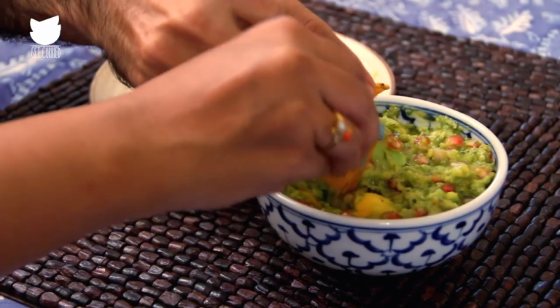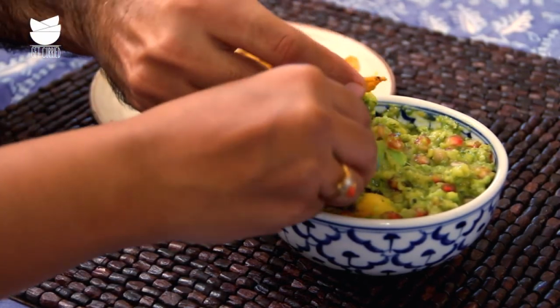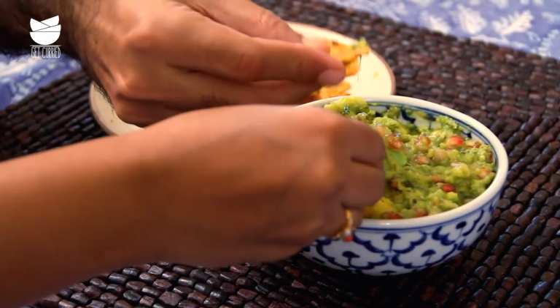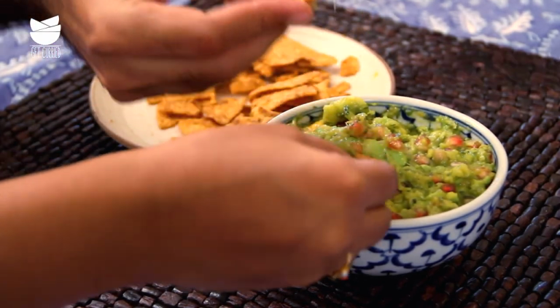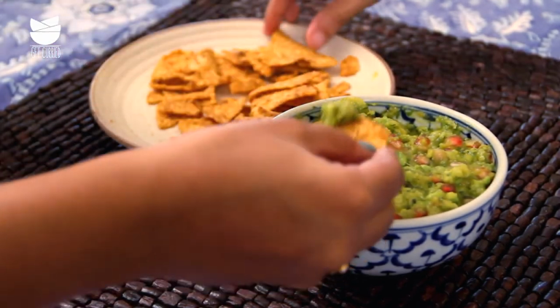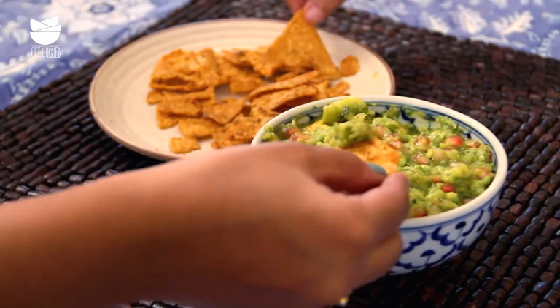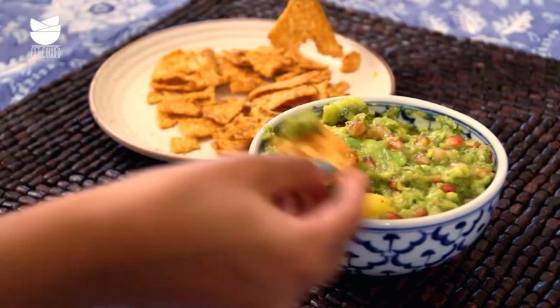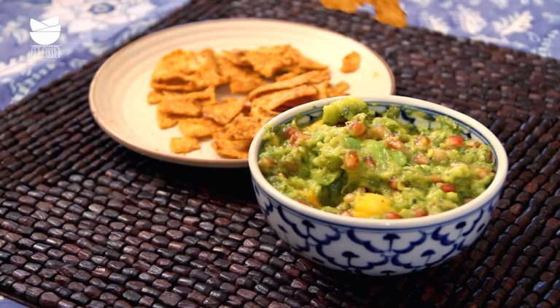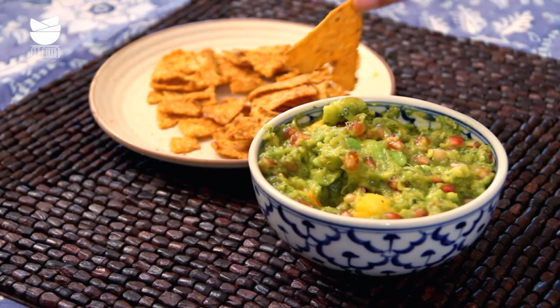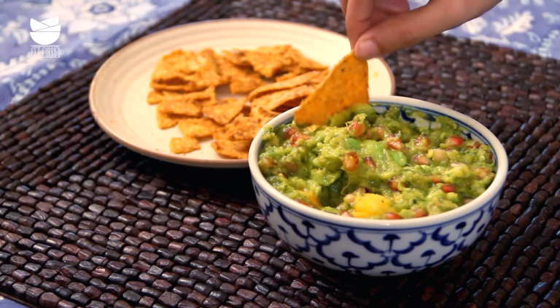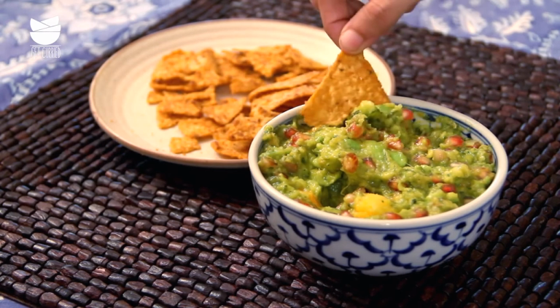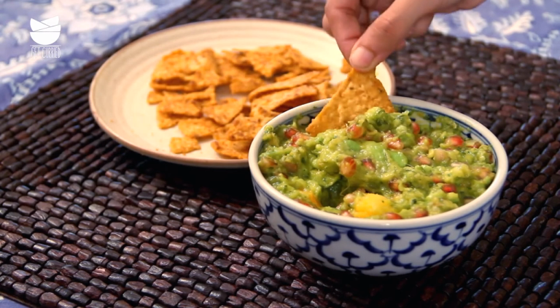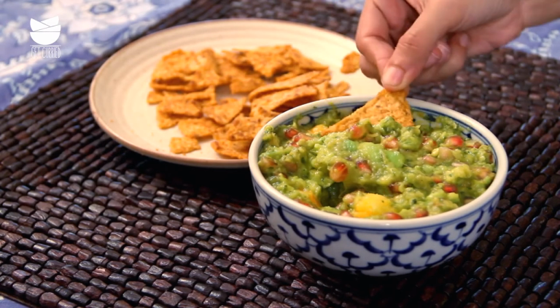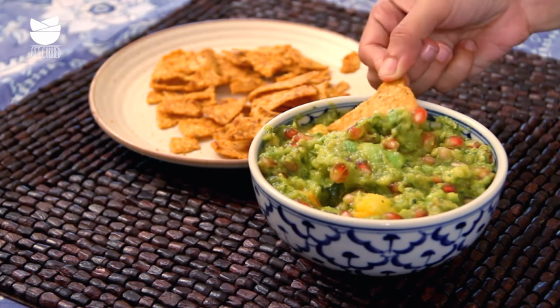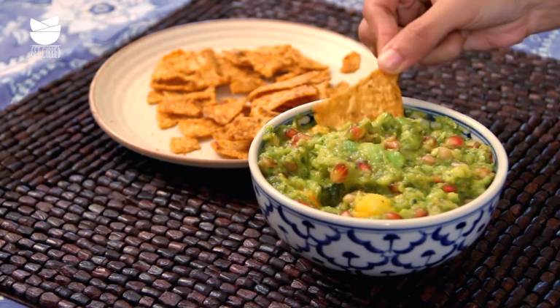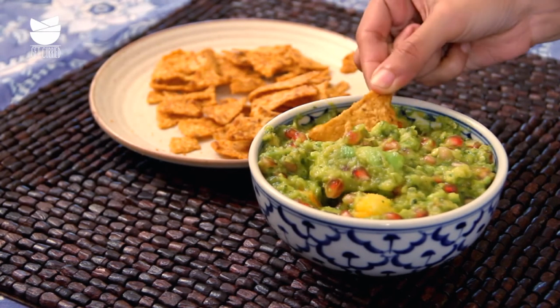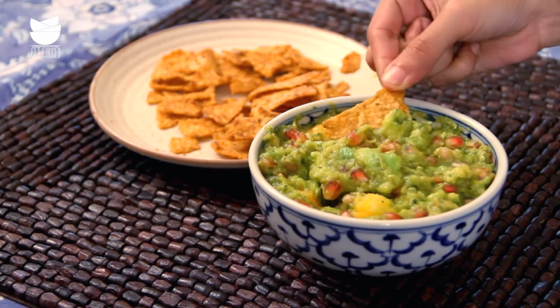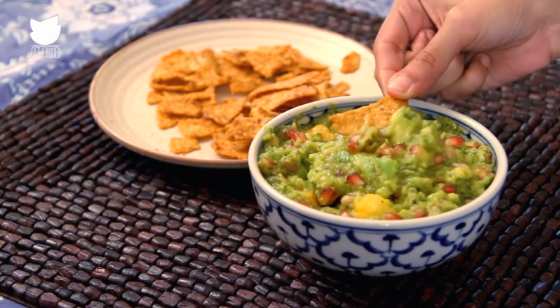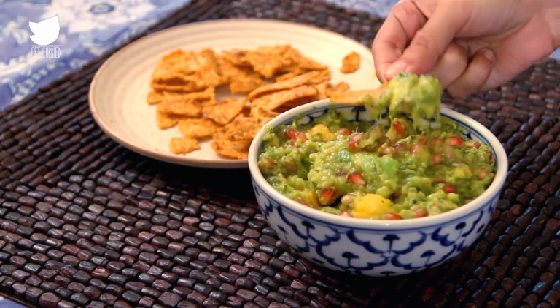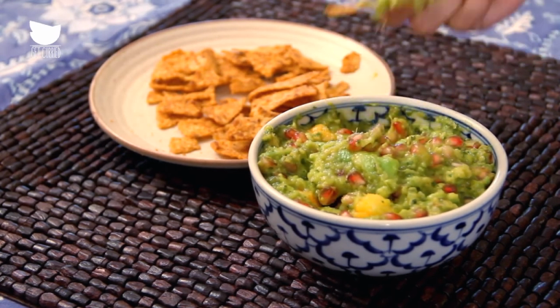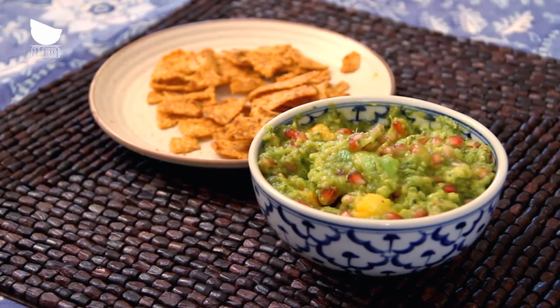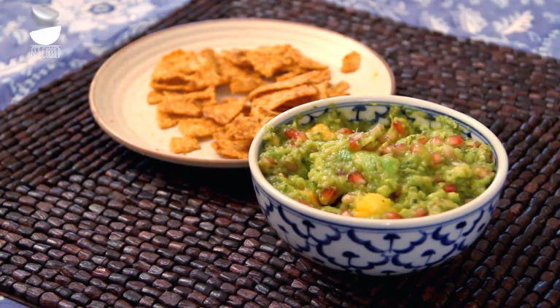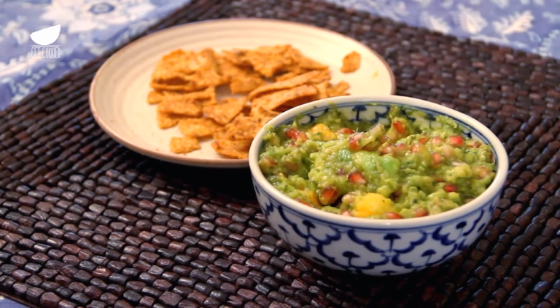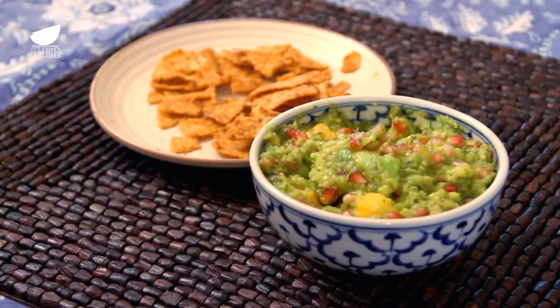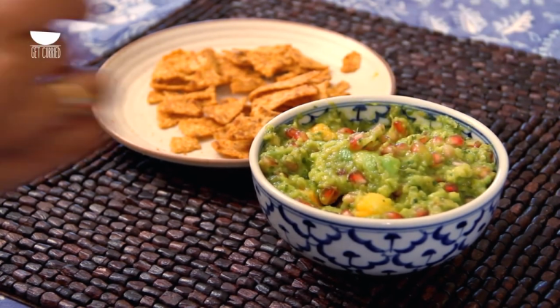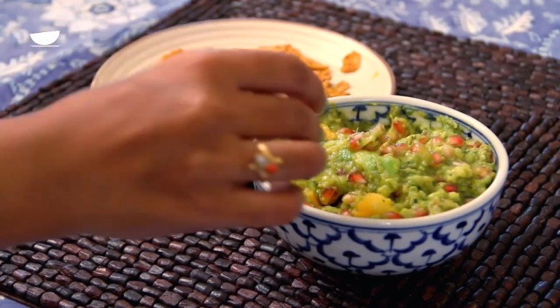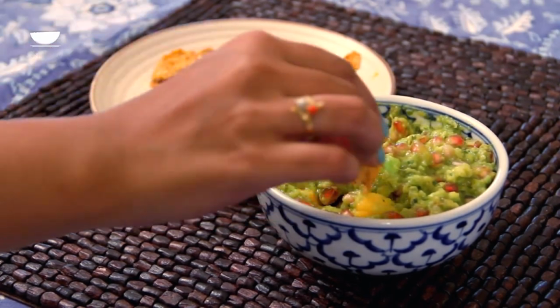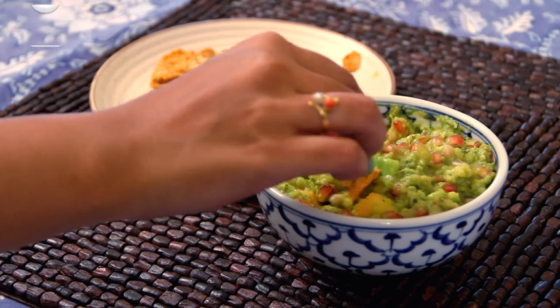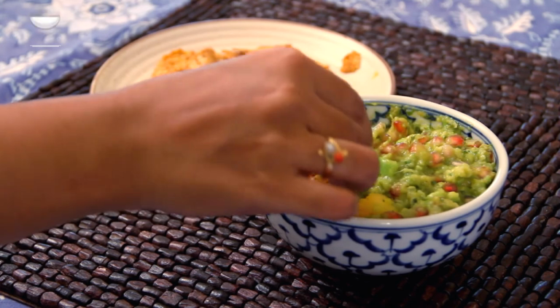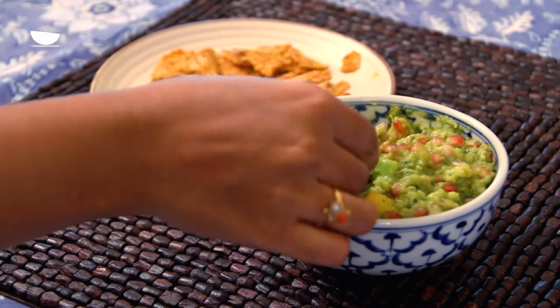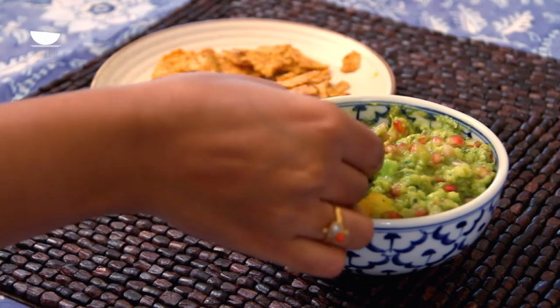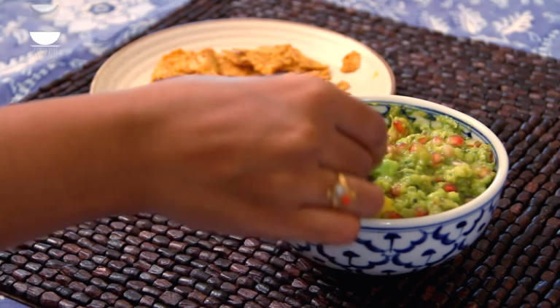If you like this recipe, hit the like button and share it with your friends. When you try the recipe, leave a comment to tell us about it. And subscribe to the channel for more such recipes.